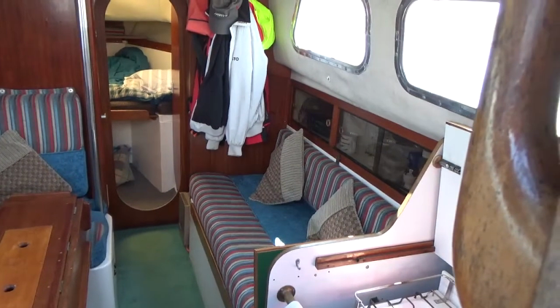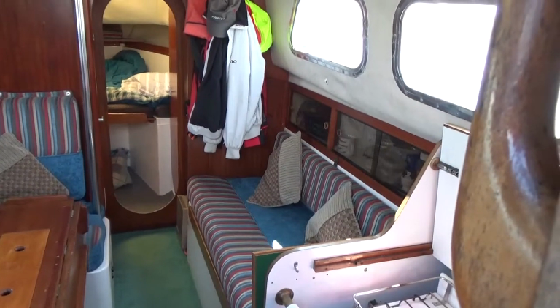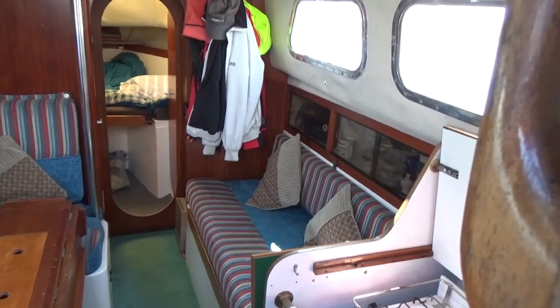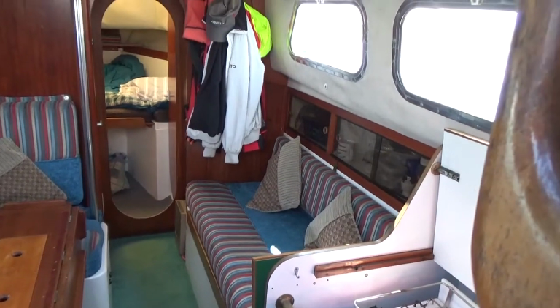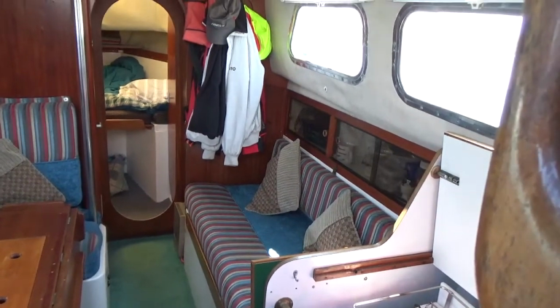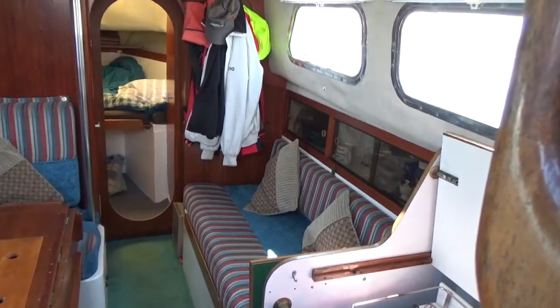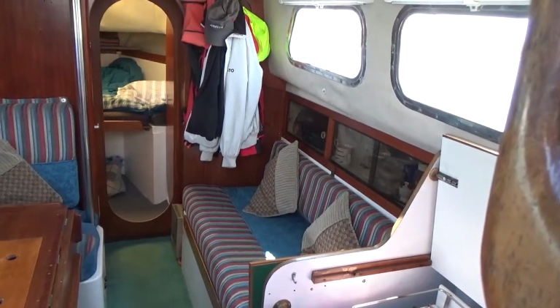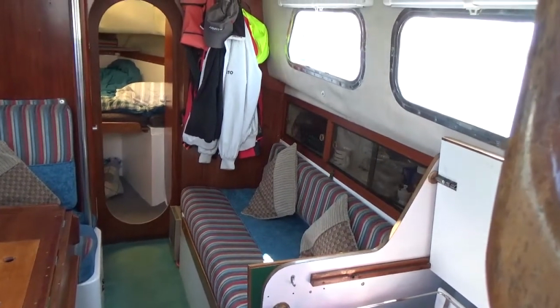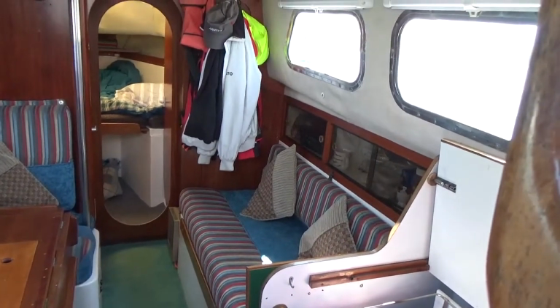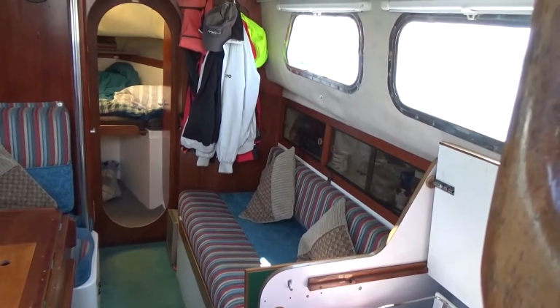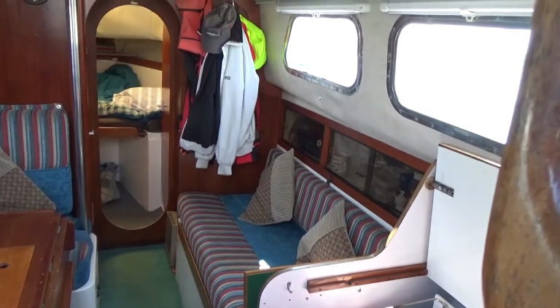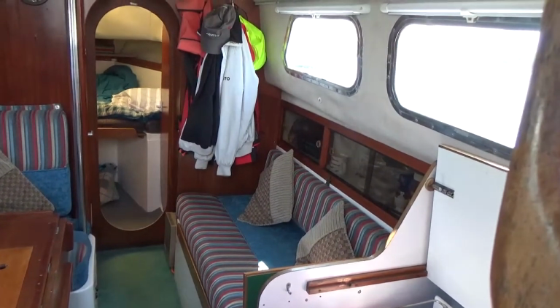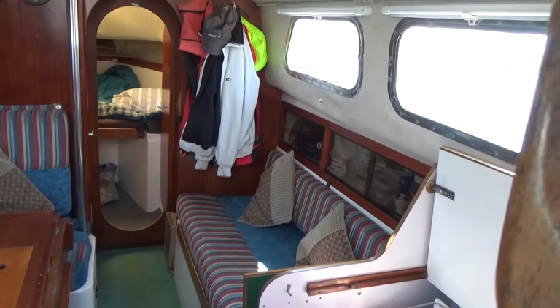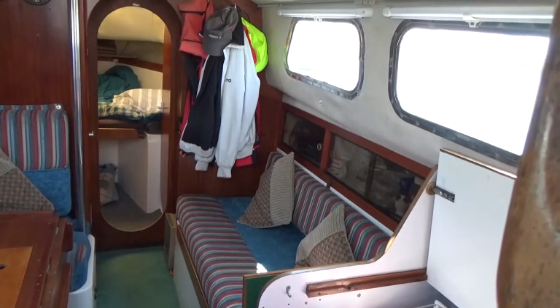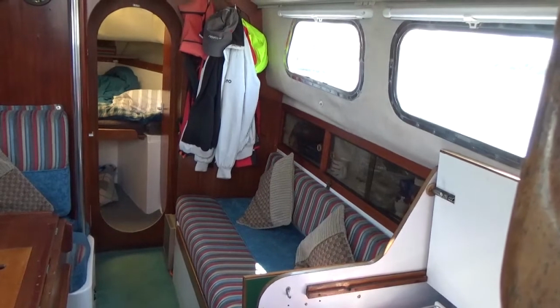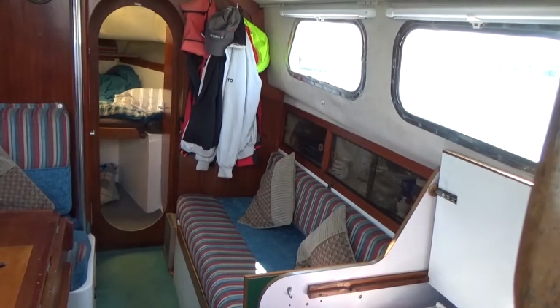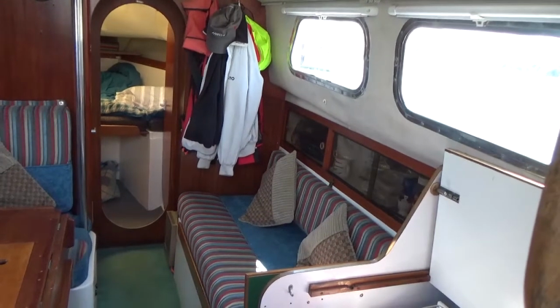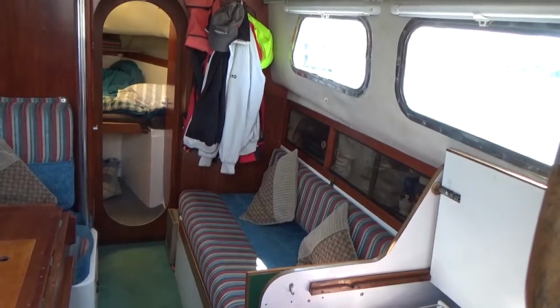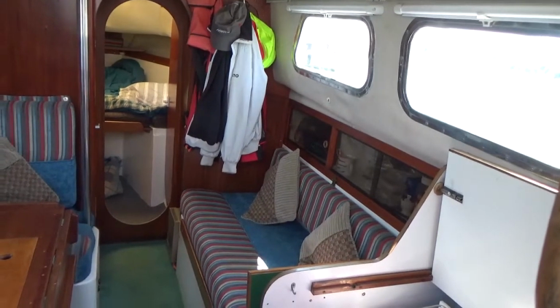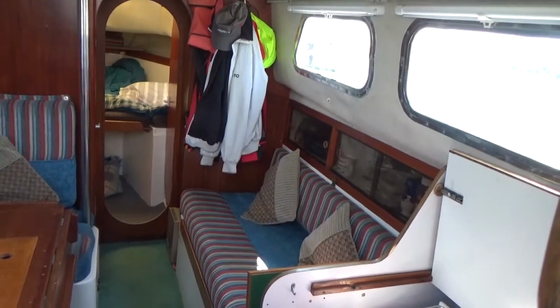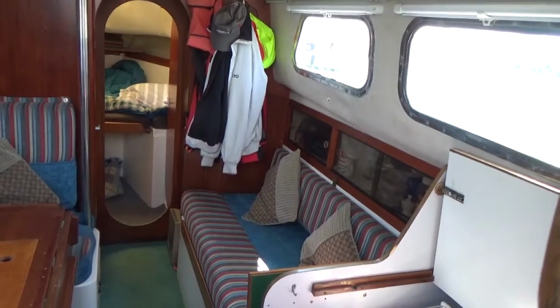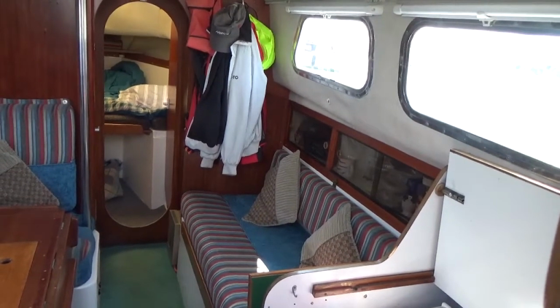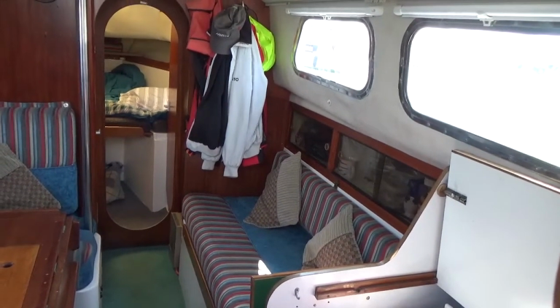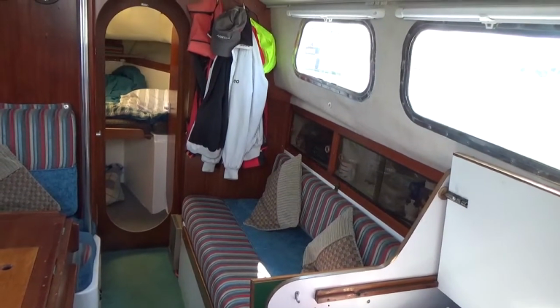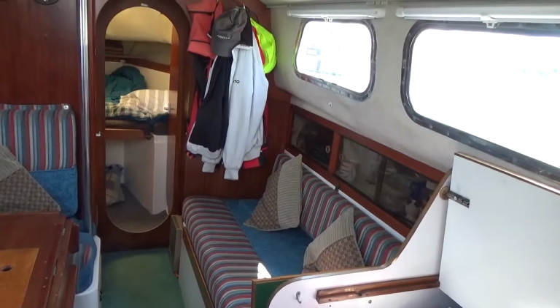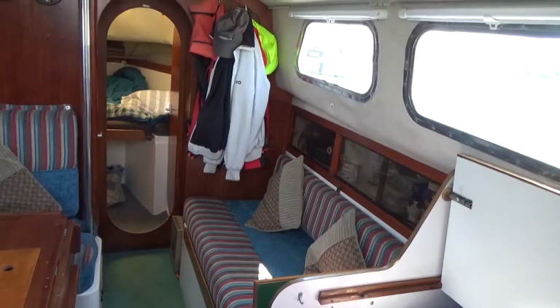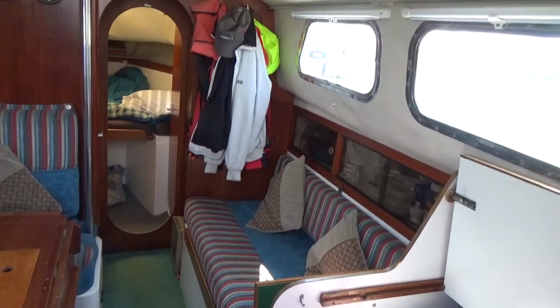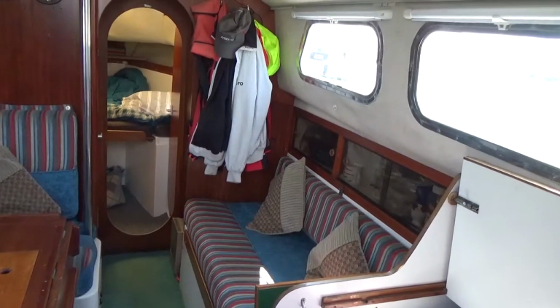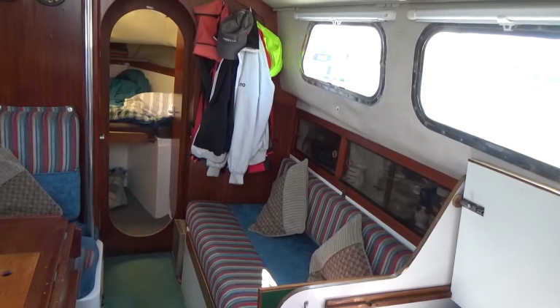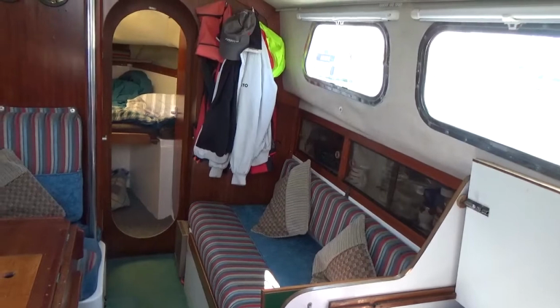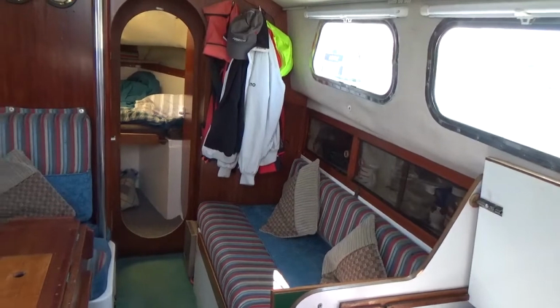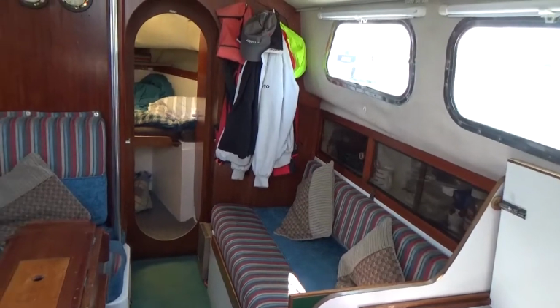This is Boatshed Cornwall on board this Westerly Renown. I'm currently sat in the companionway facing forward, and I'm just going to take you around for a little tour.